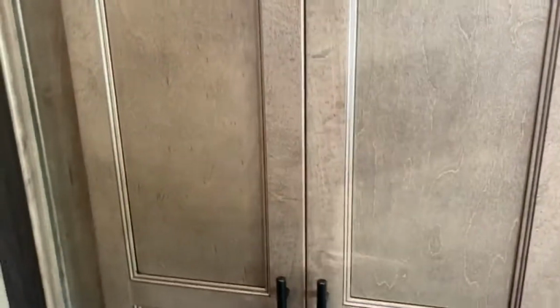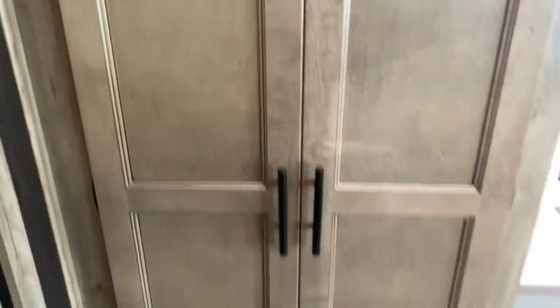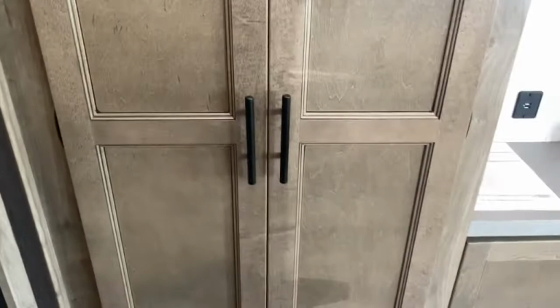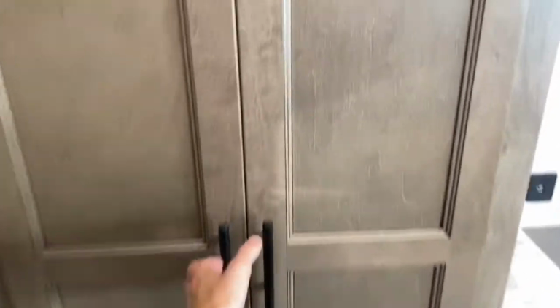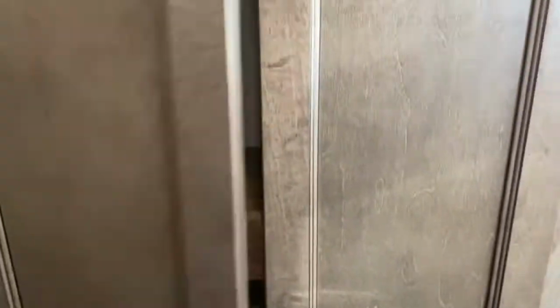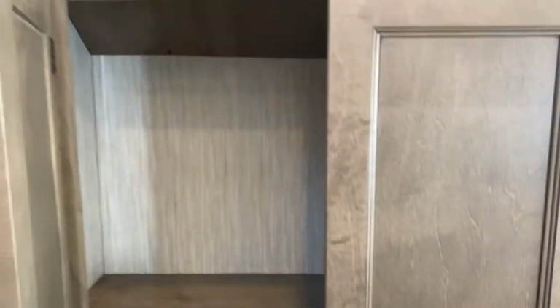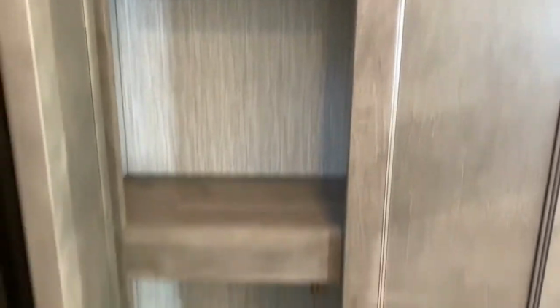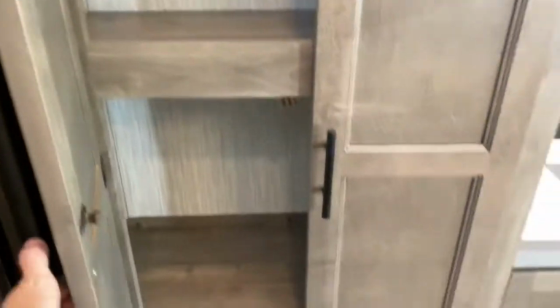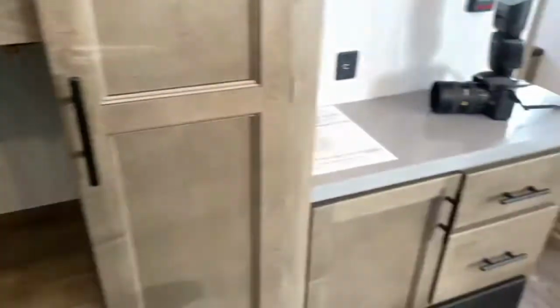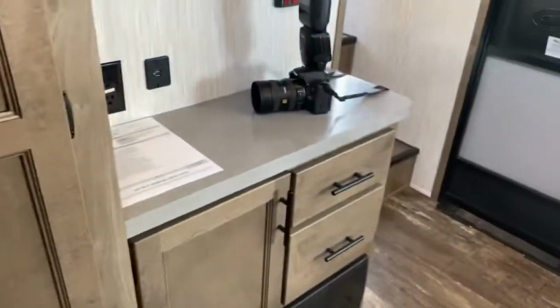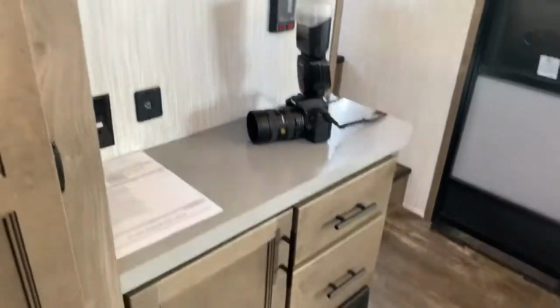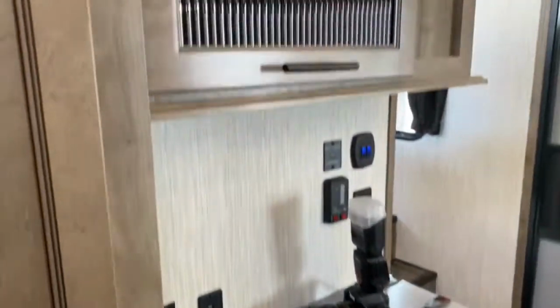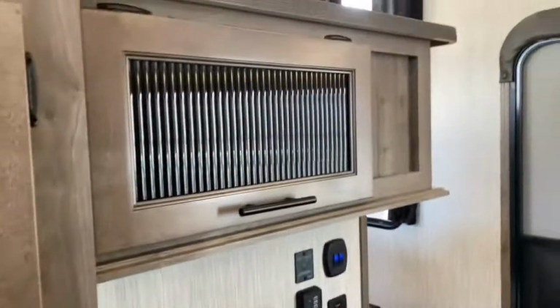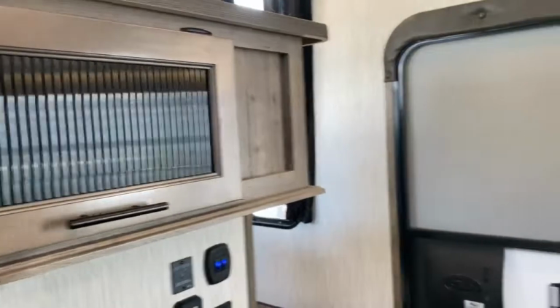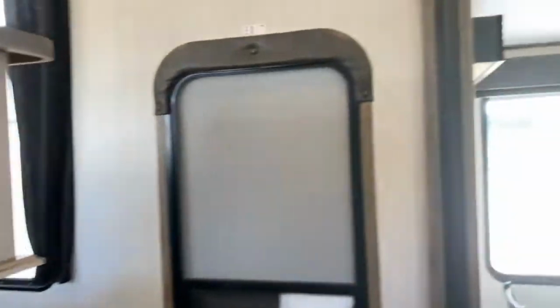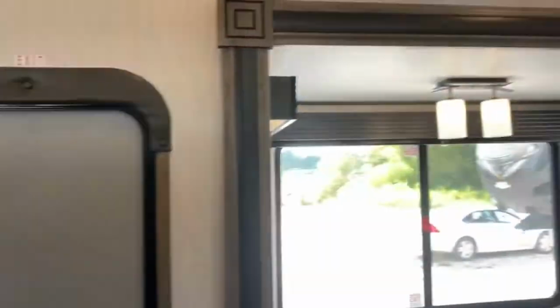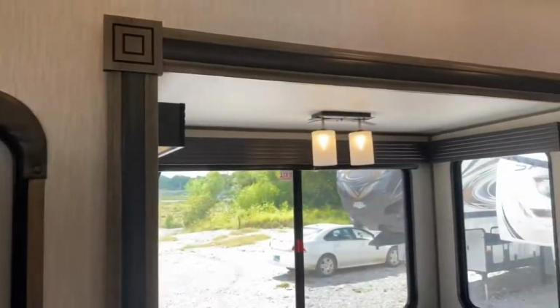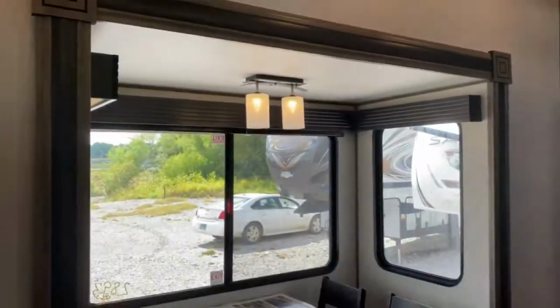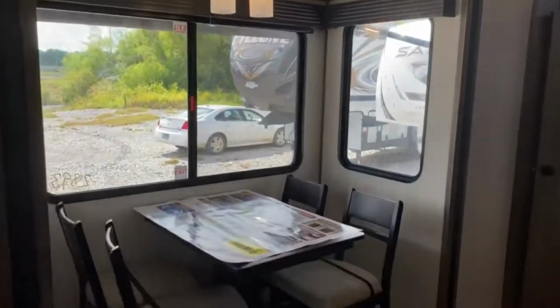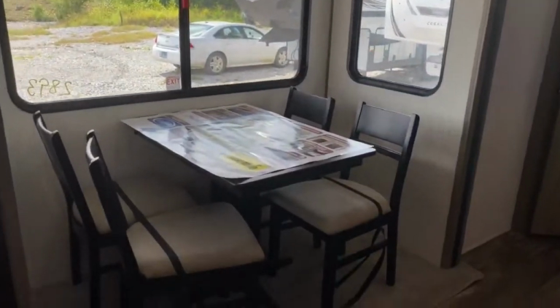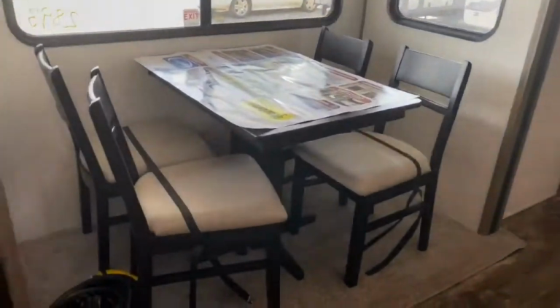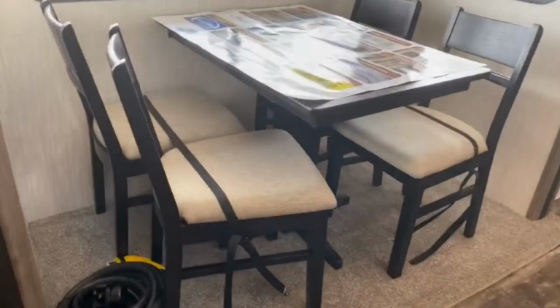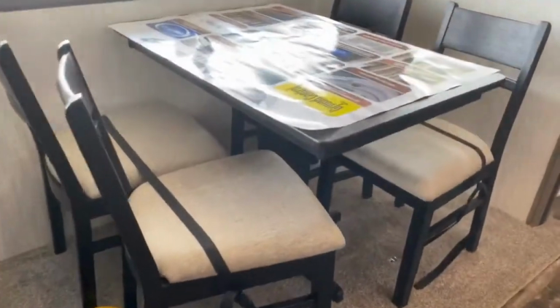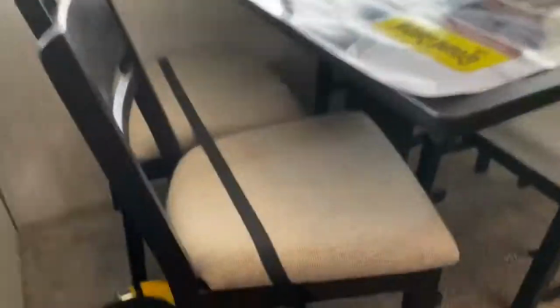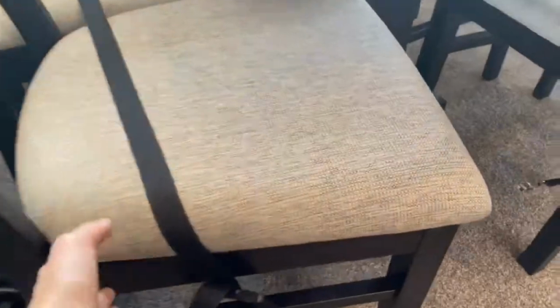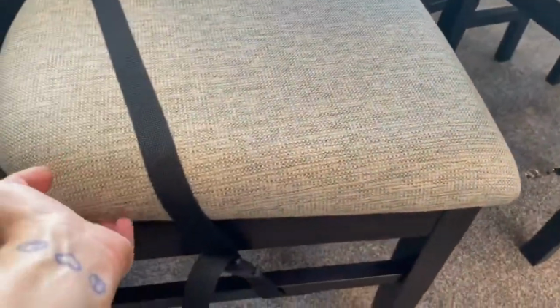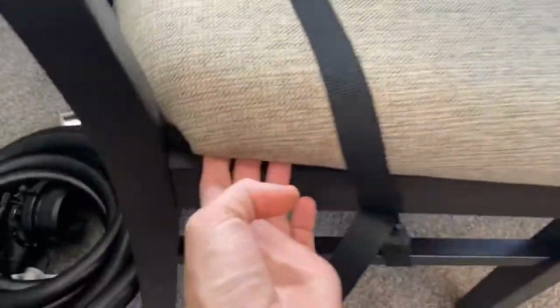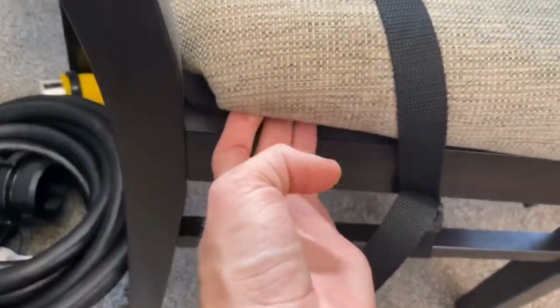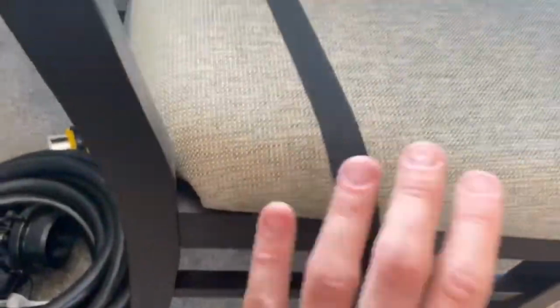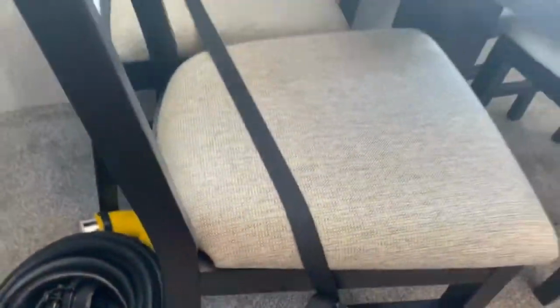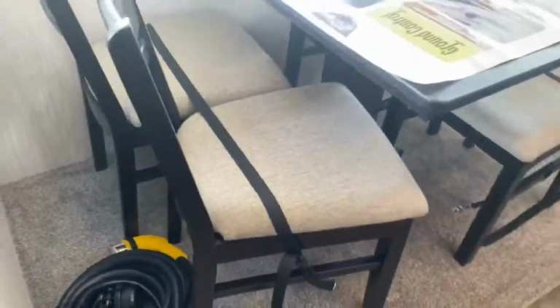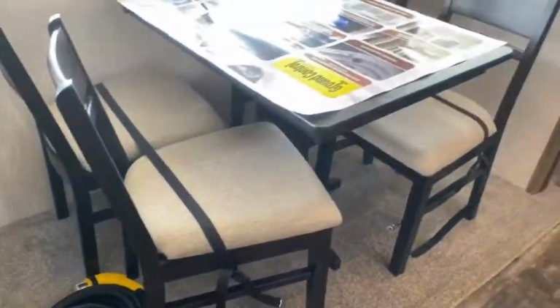Next to the slide, you do have more cabinetry and a little more counter space. On the opposing slide is your dinette. With this dinette, the seats do come up and offer a little more storage underneath.